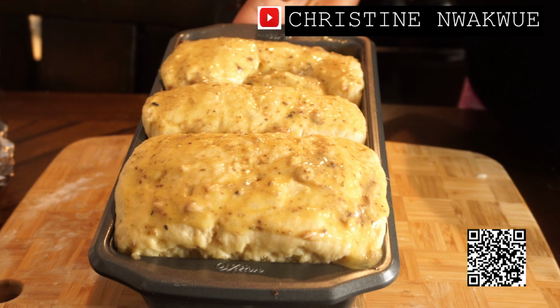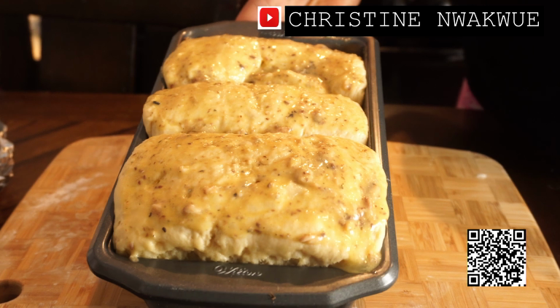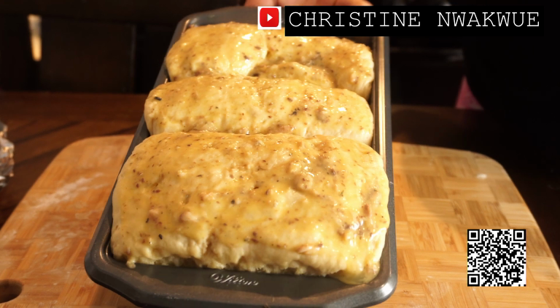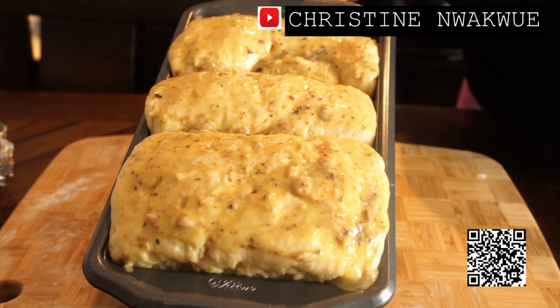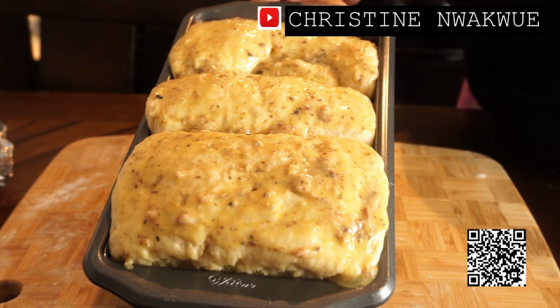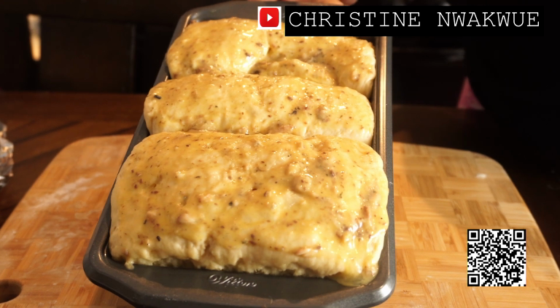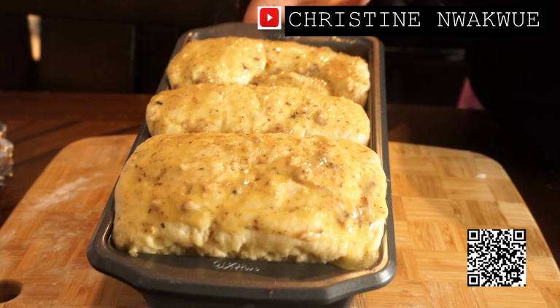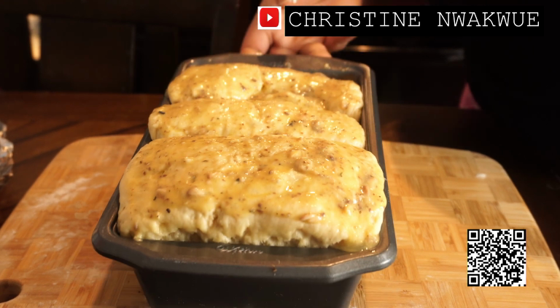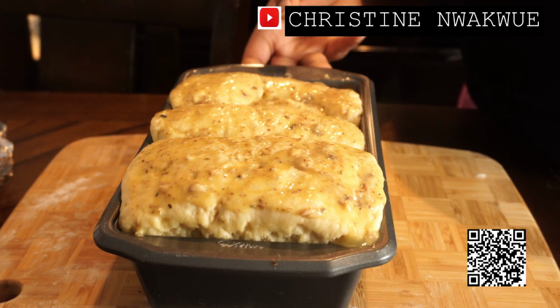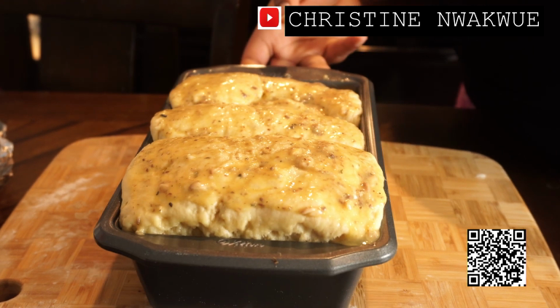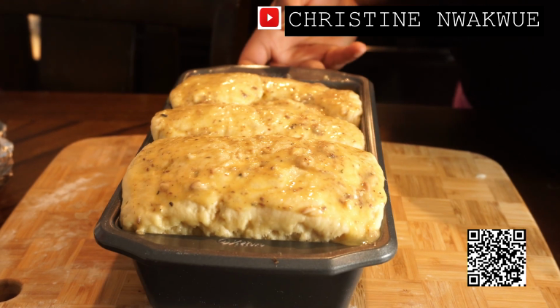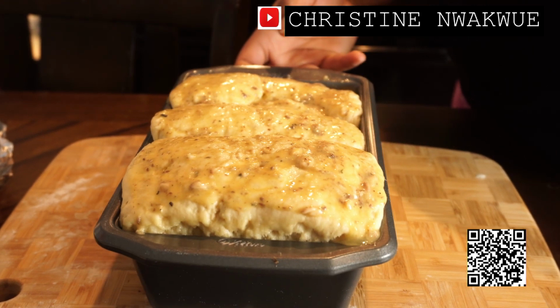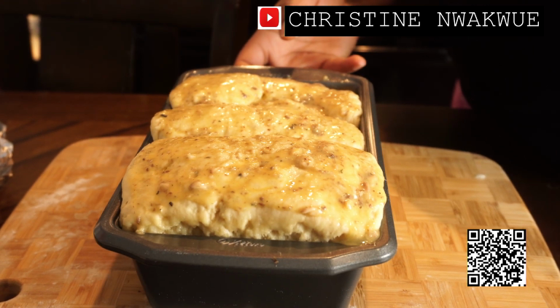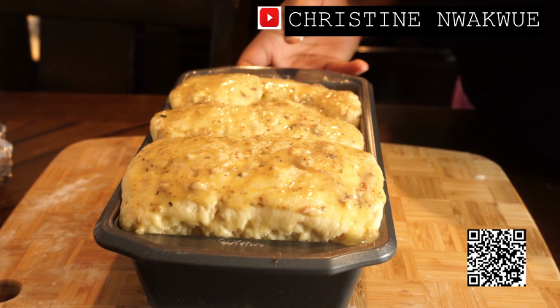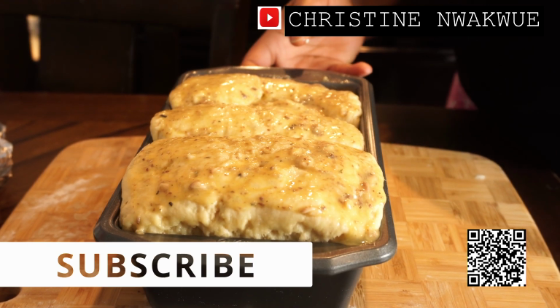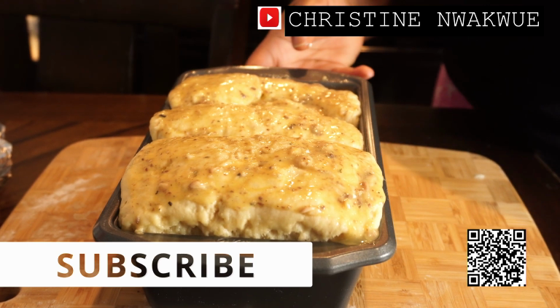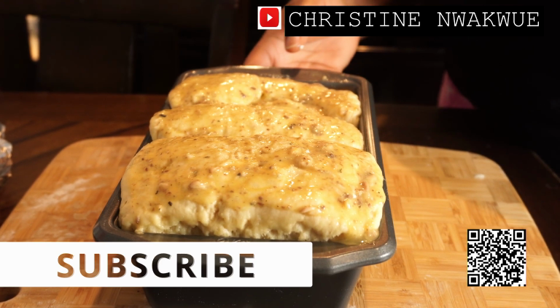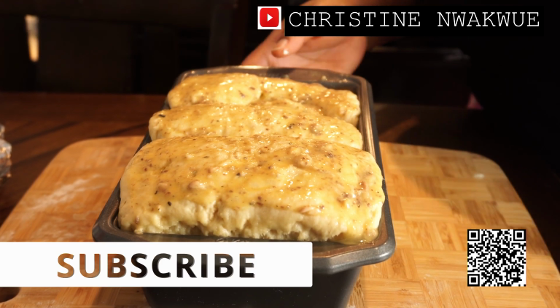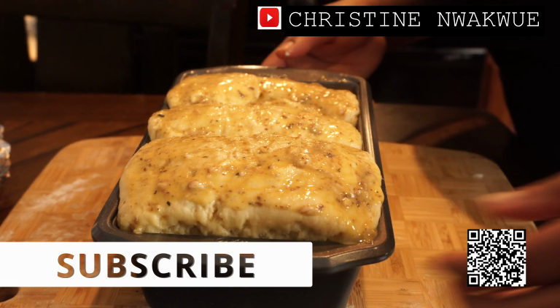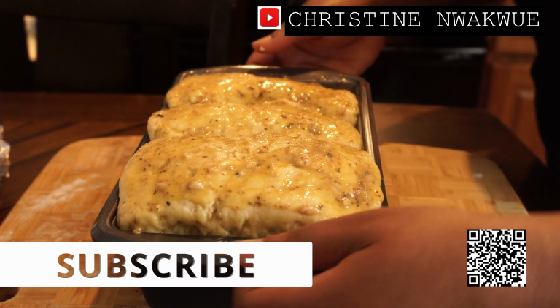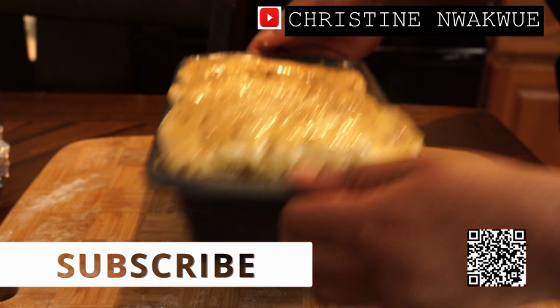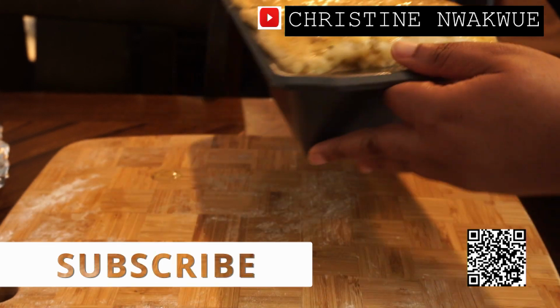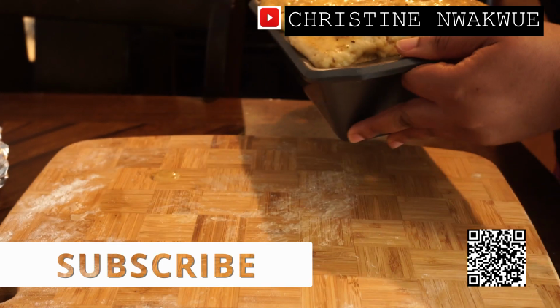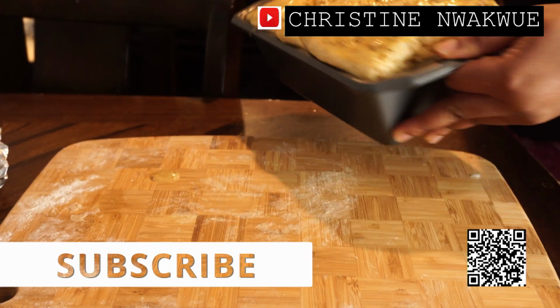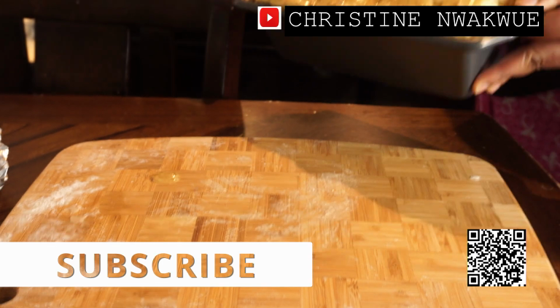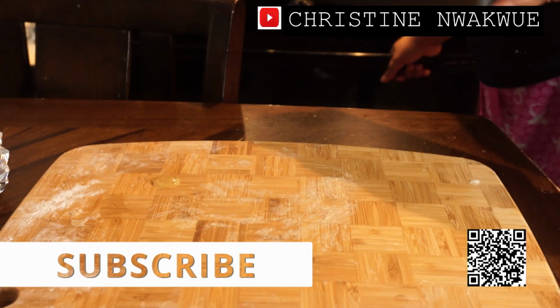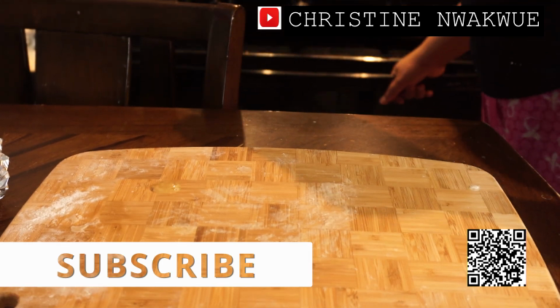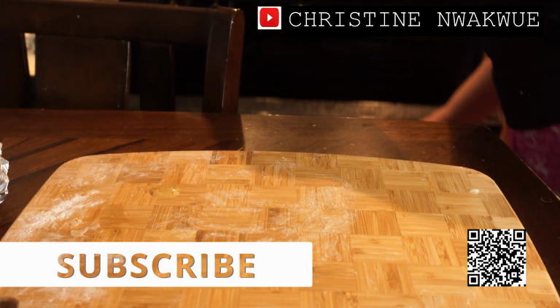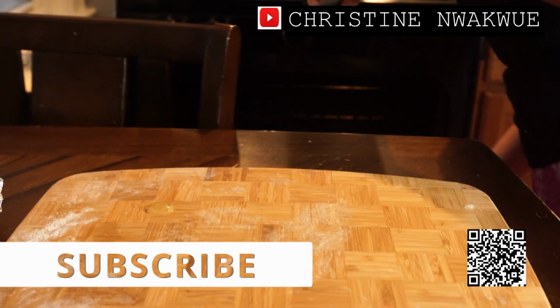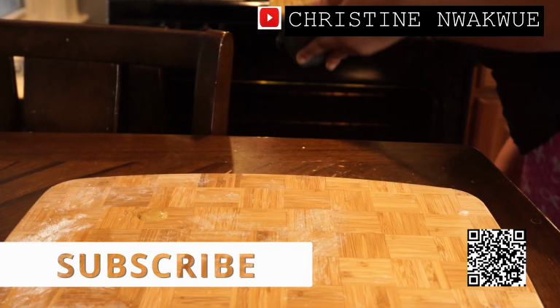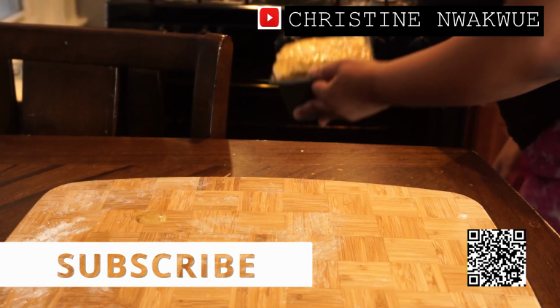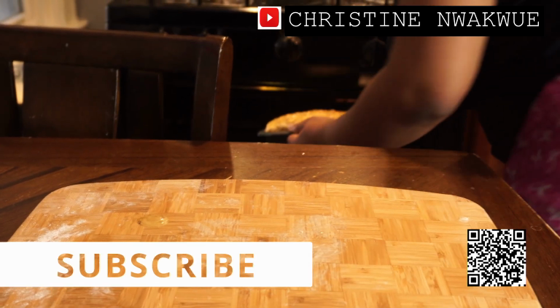I'm going to bake this for about 40 minutes.